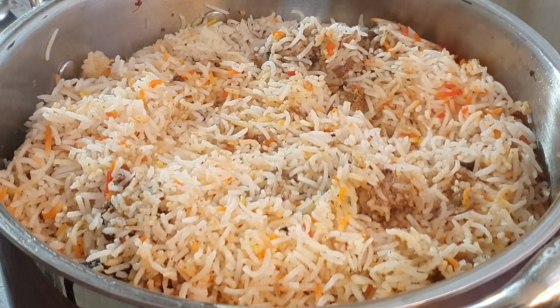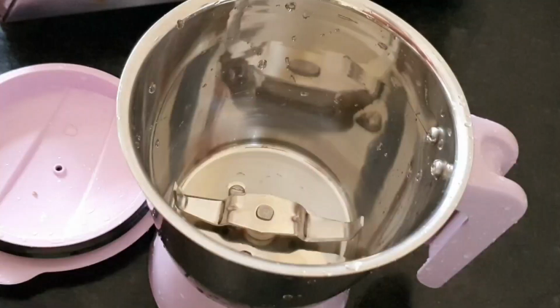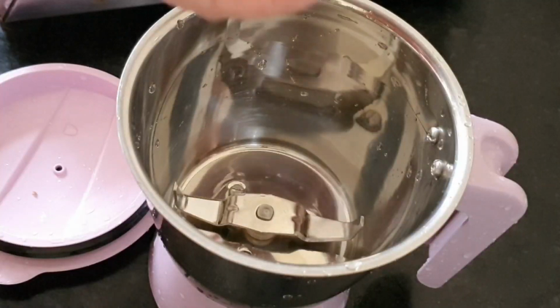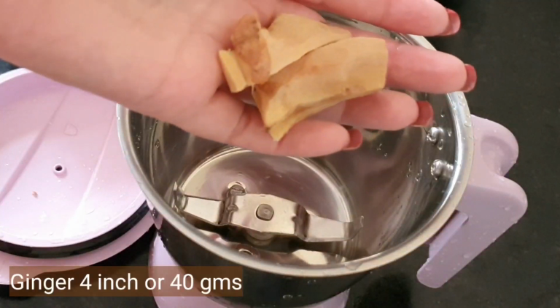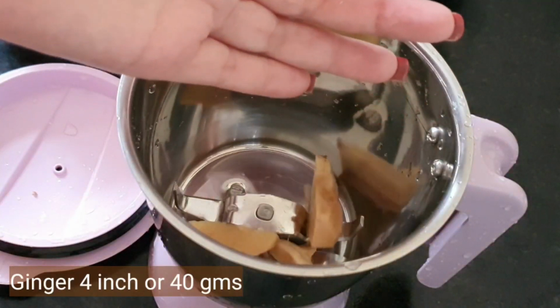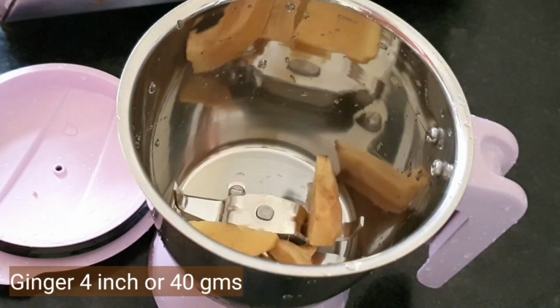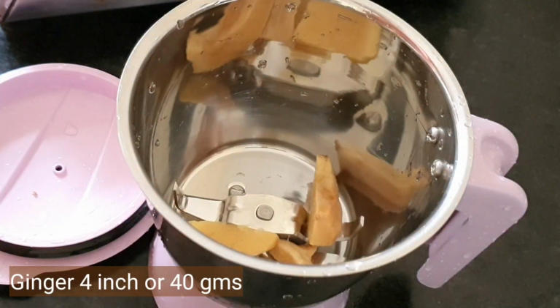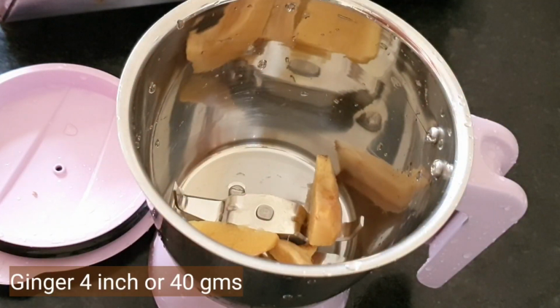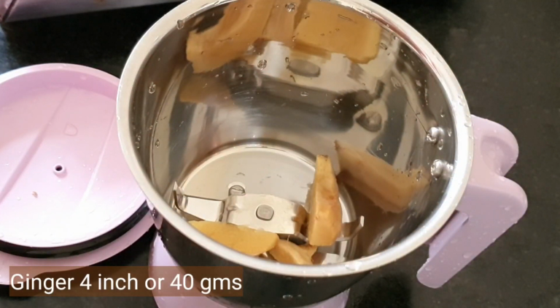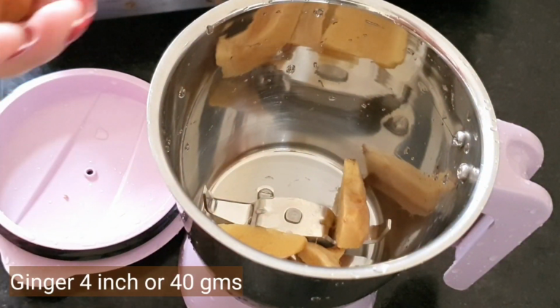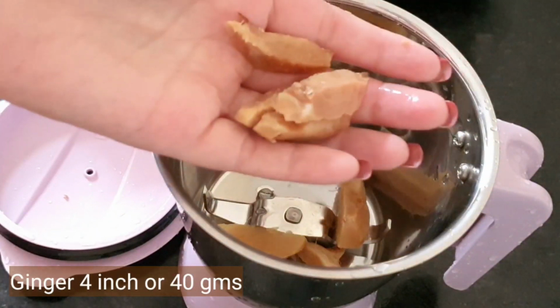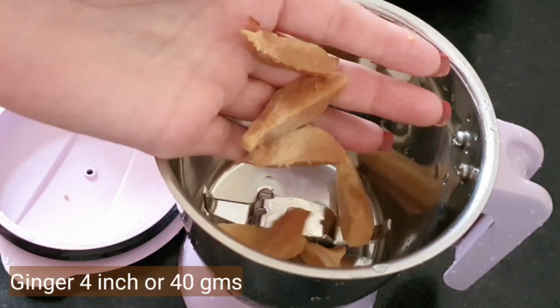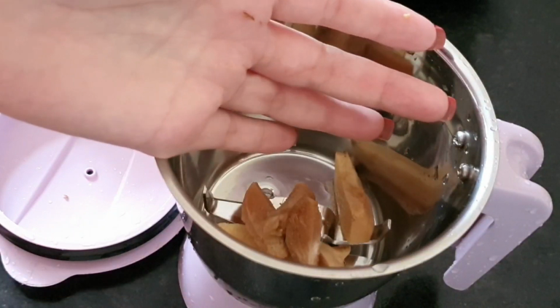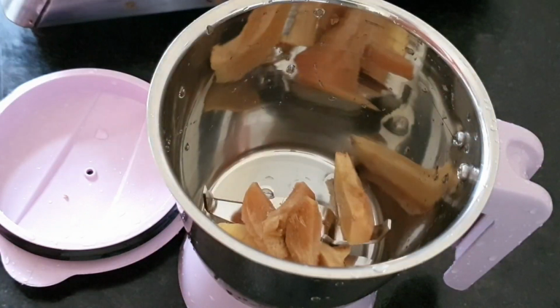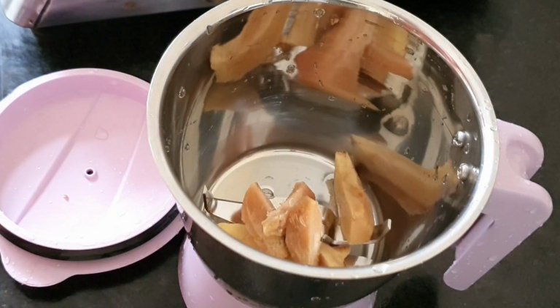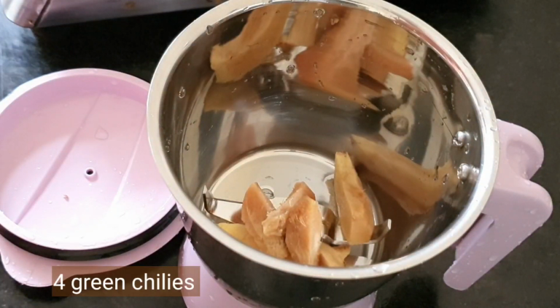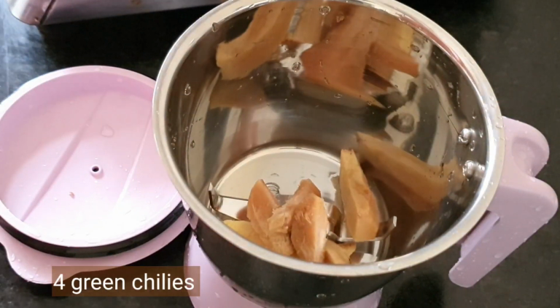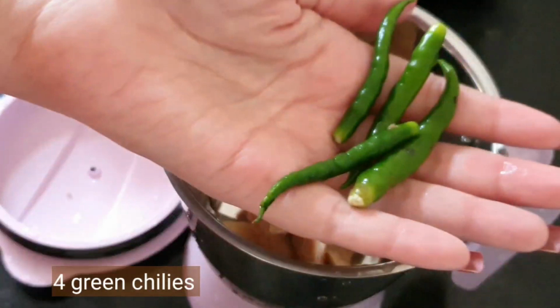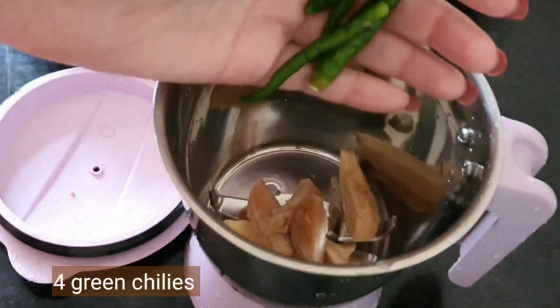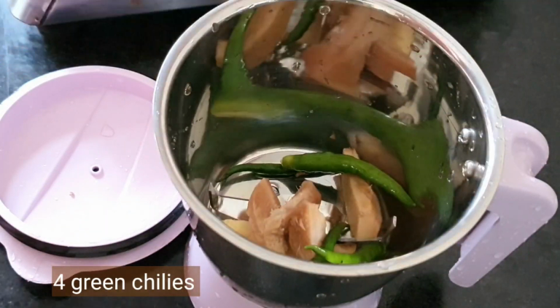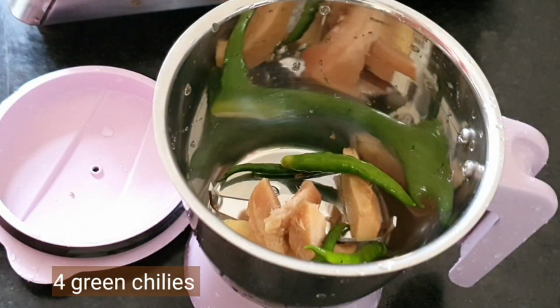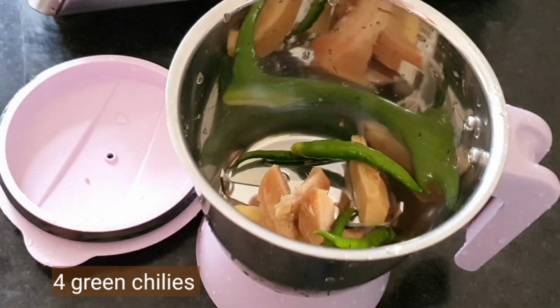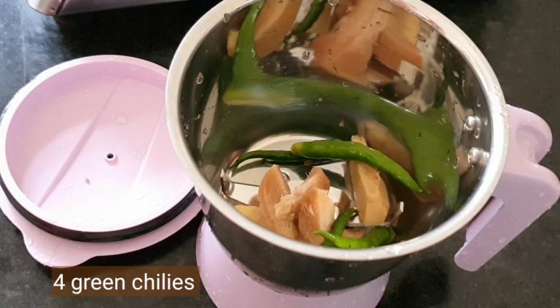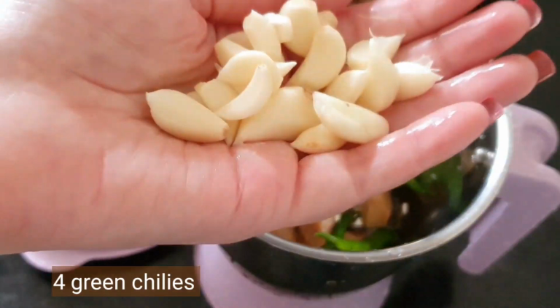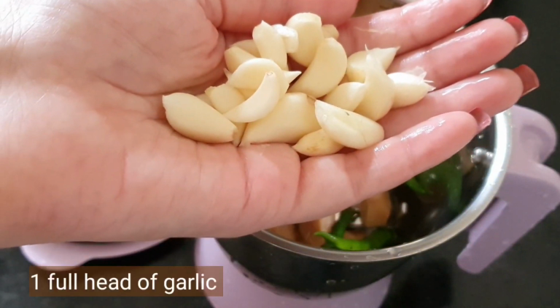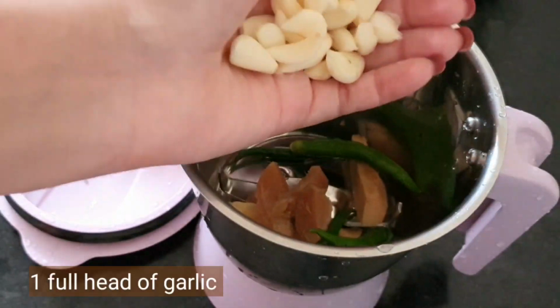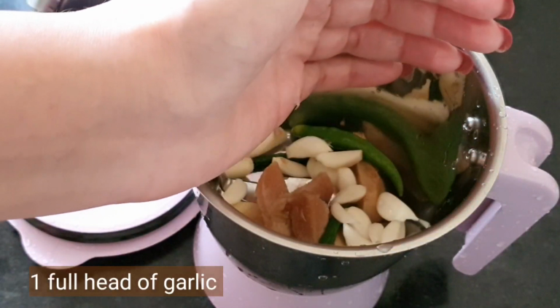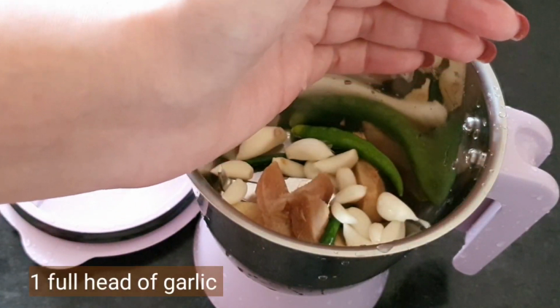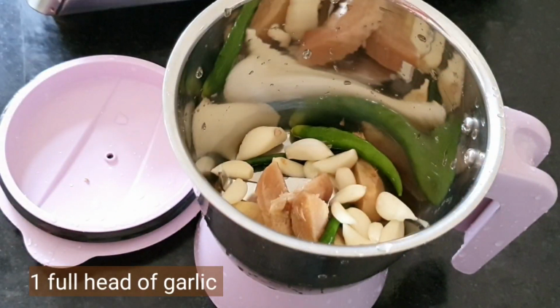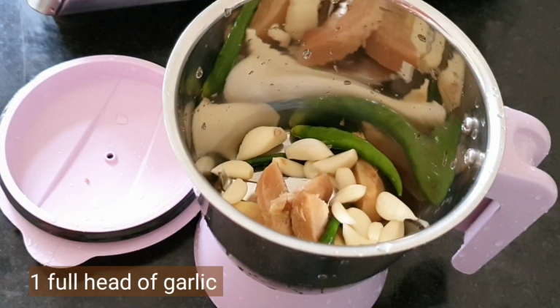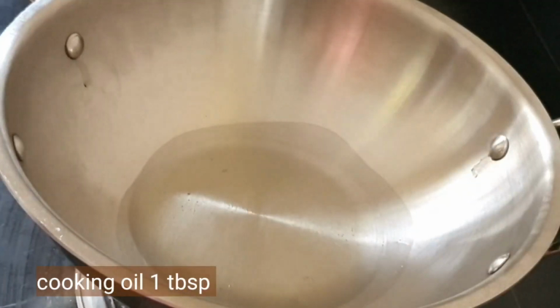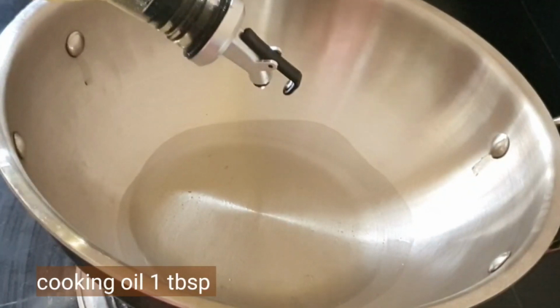Let's start by taking four inches of ginger — that's about 40 grams. We'll grind everything to a smooth paste. Take four green chilies and one full head of garlic.